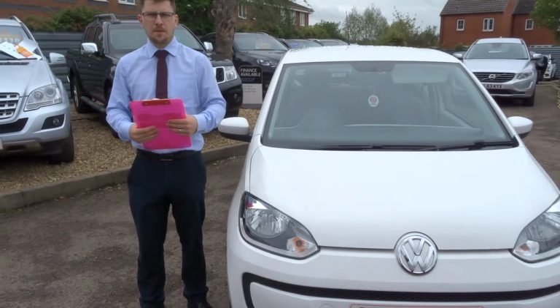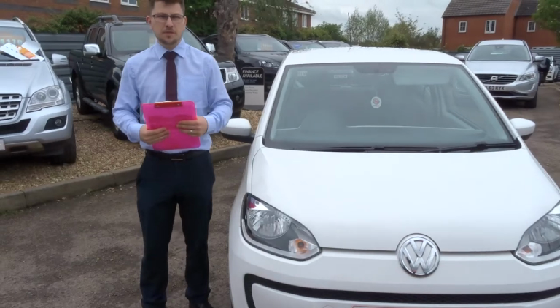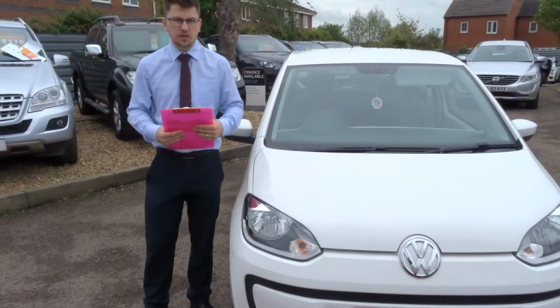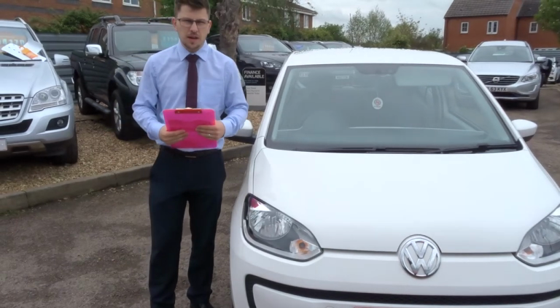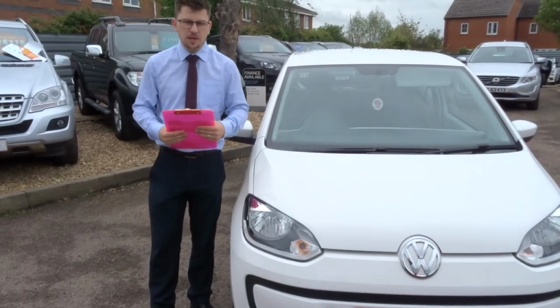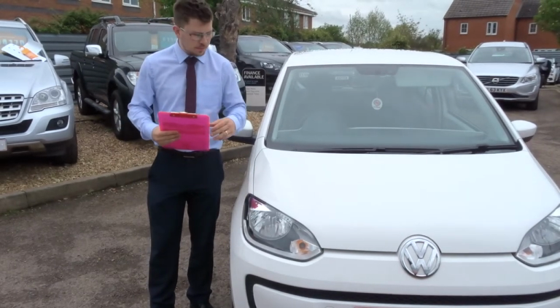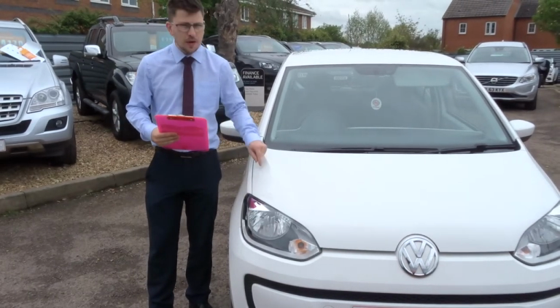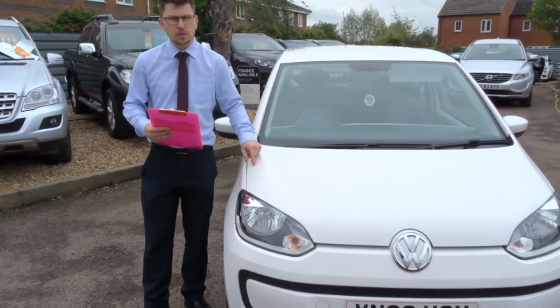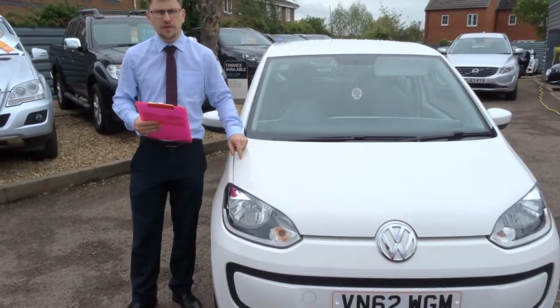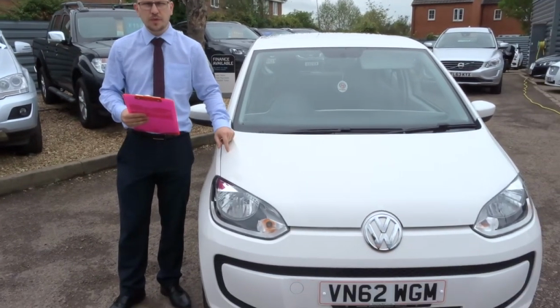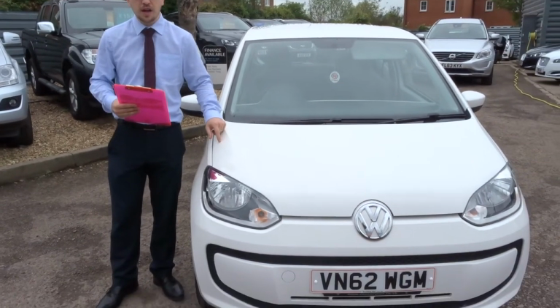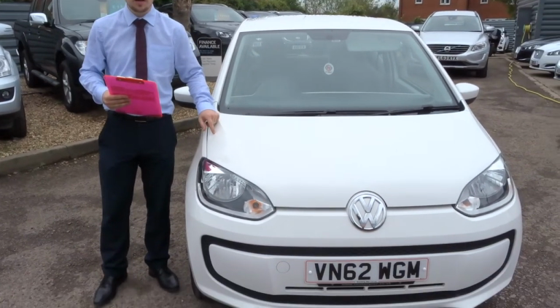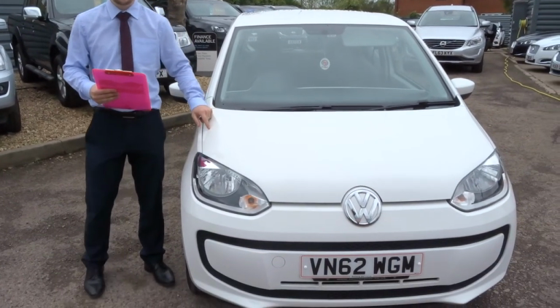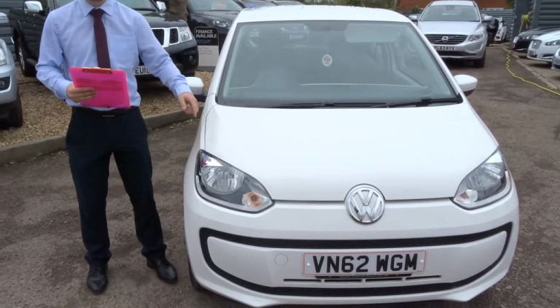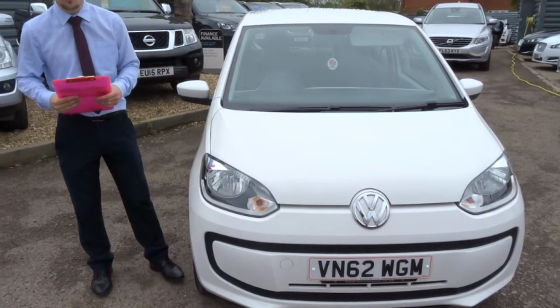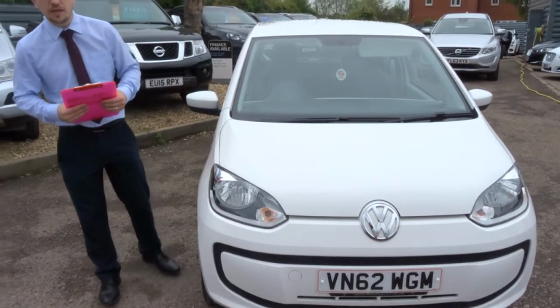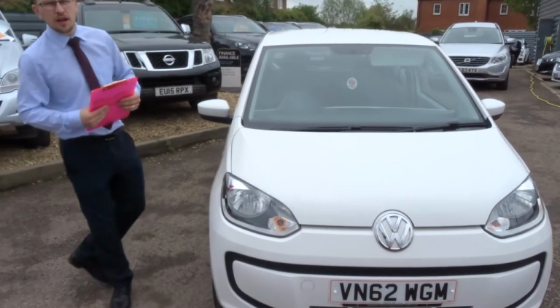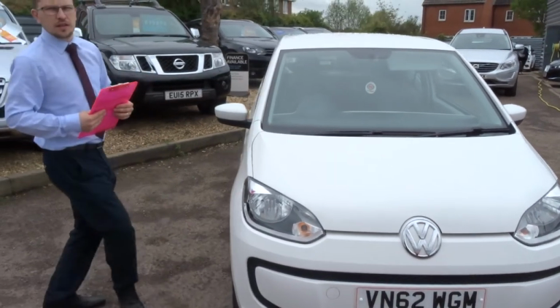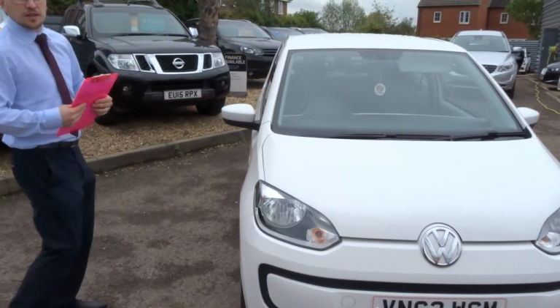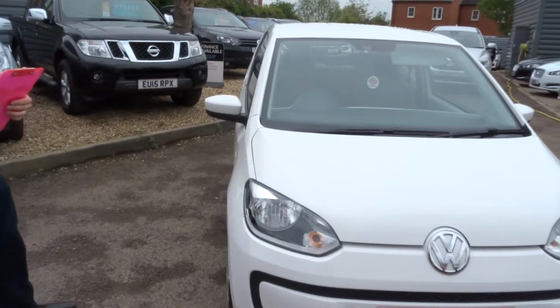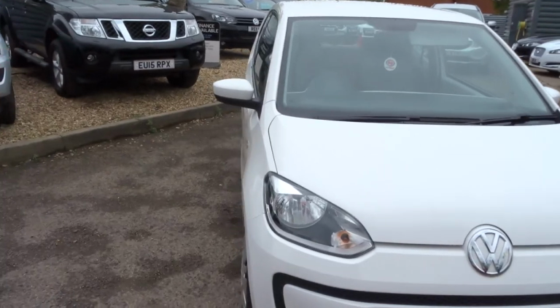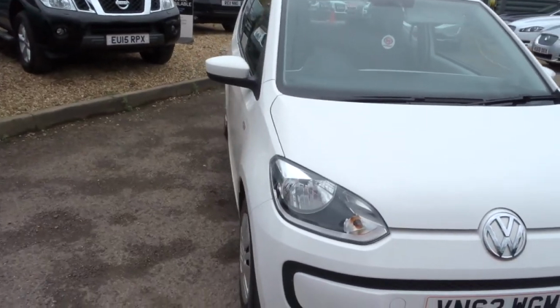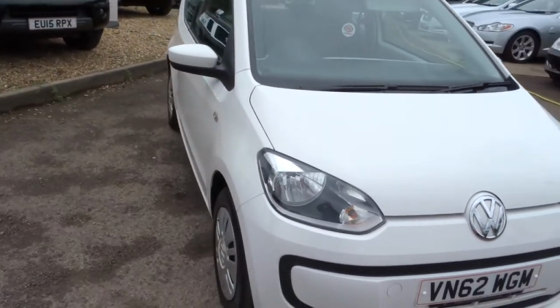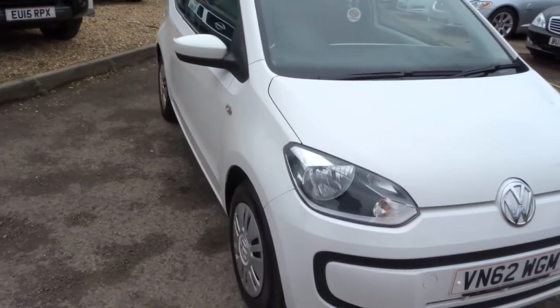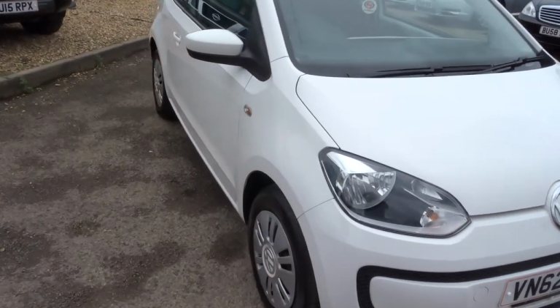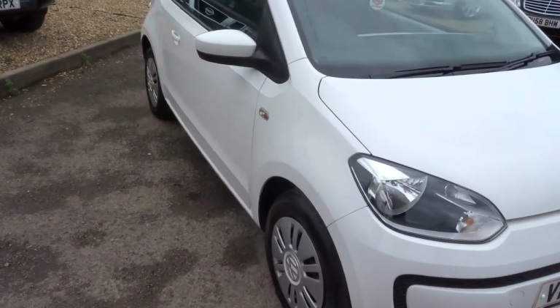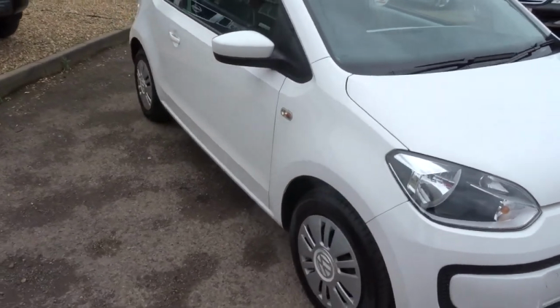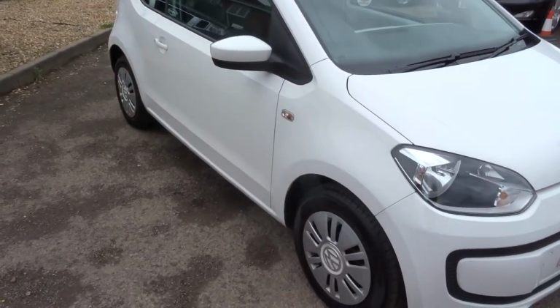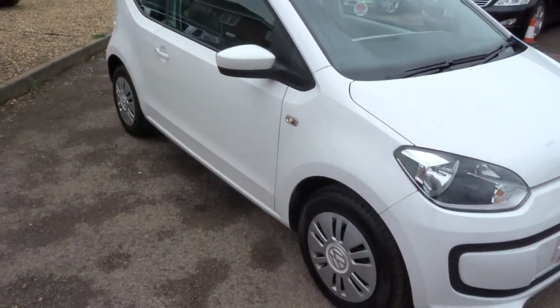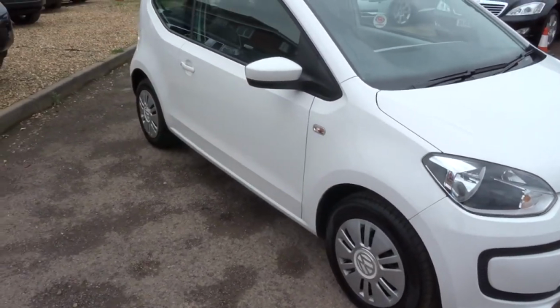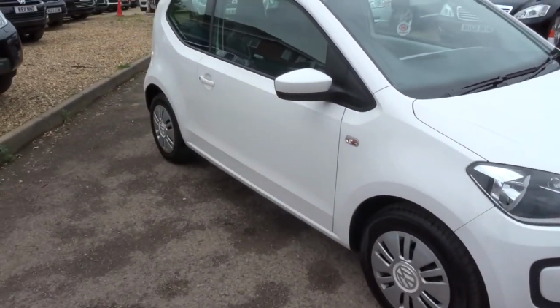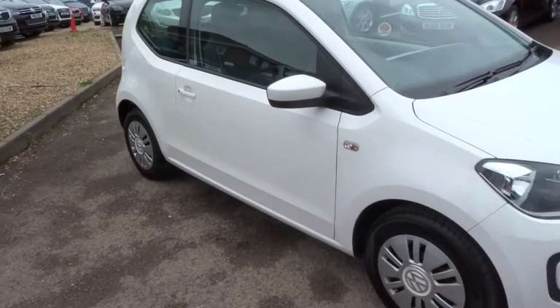Welcome to Country Car, my name is Tom. Here we have a beautiful Volkswagen Up. I'll give you a walk around the car and show you a few of the features and the general condition of the car.